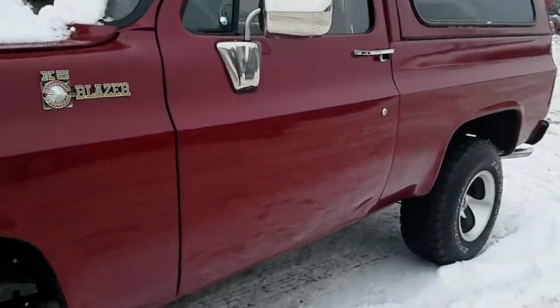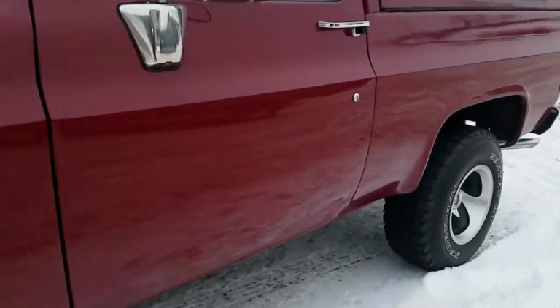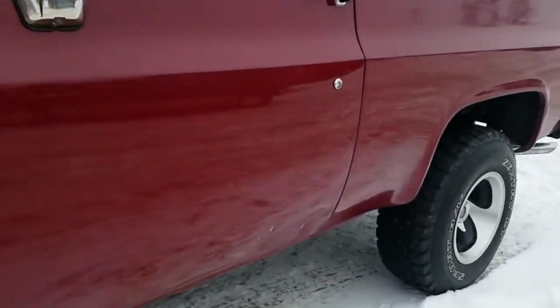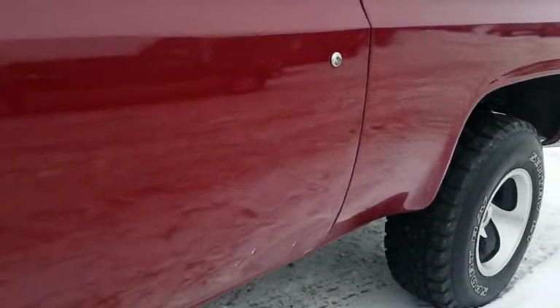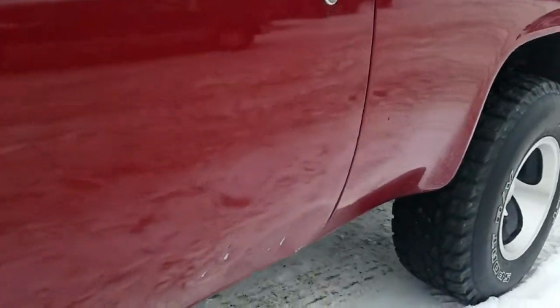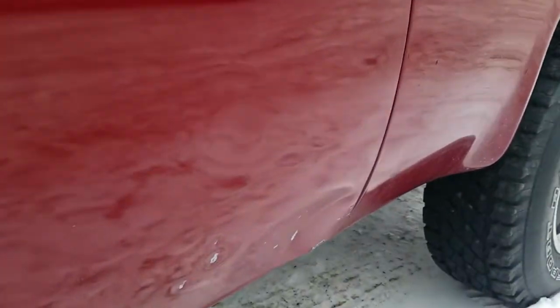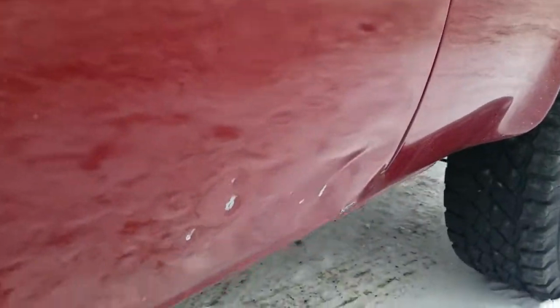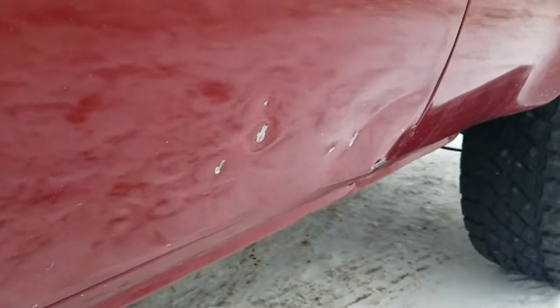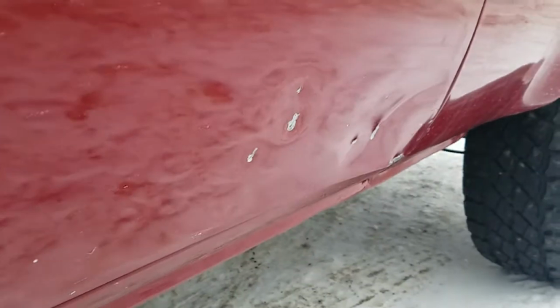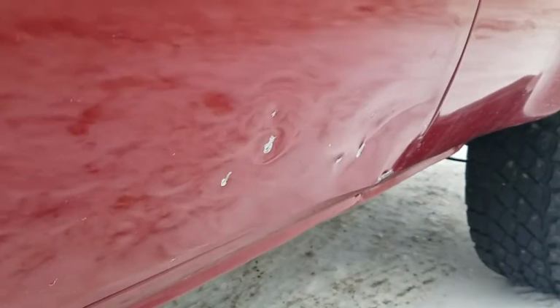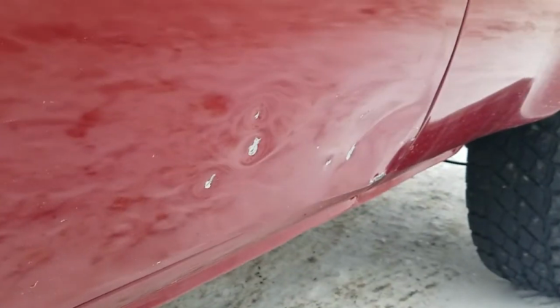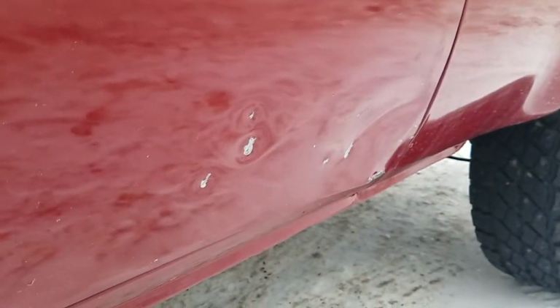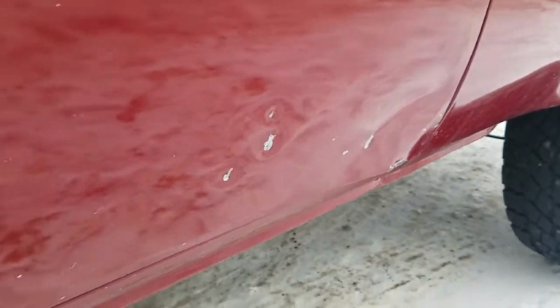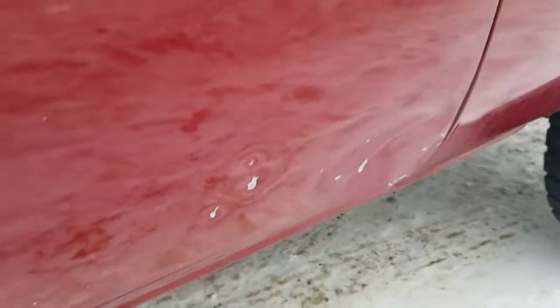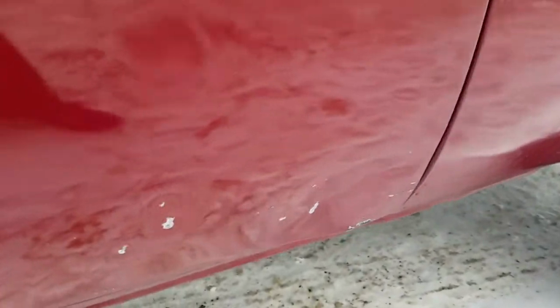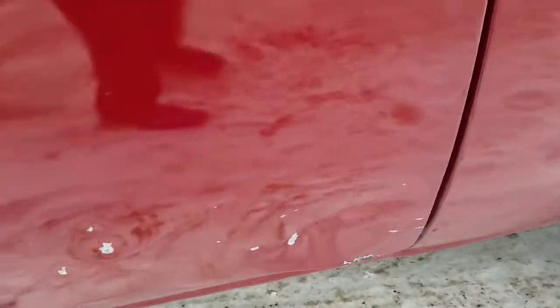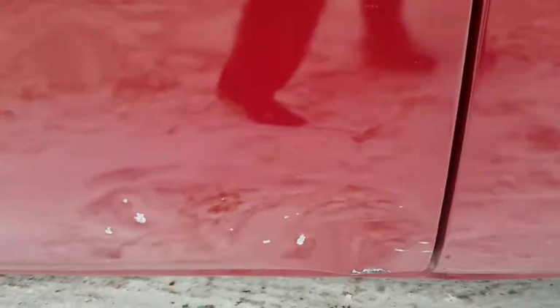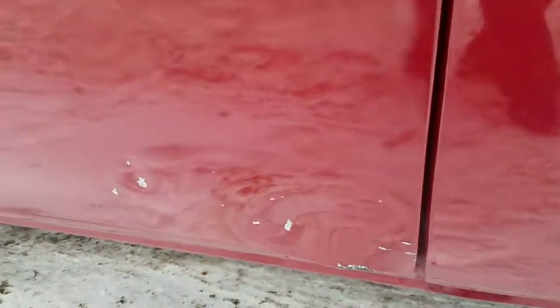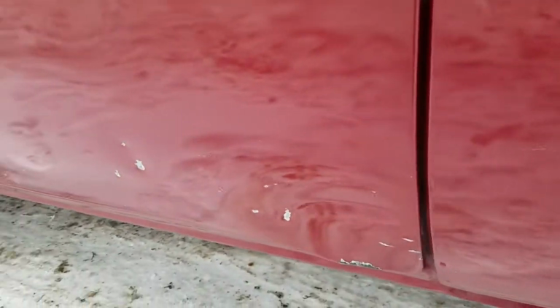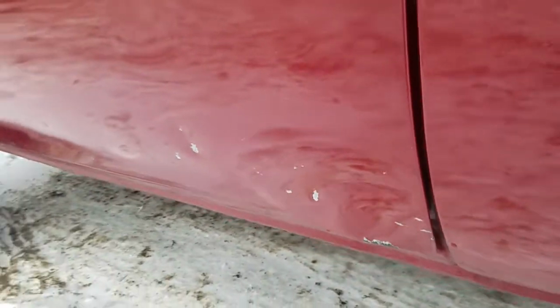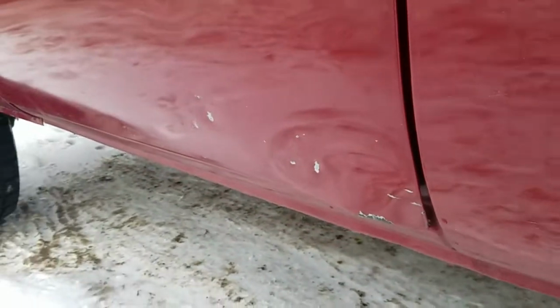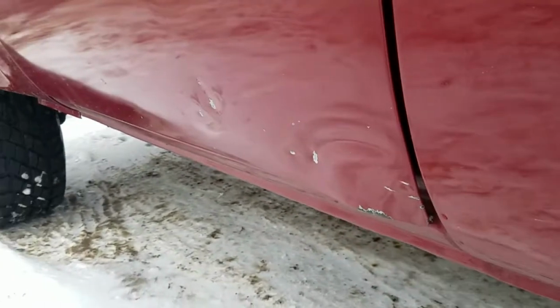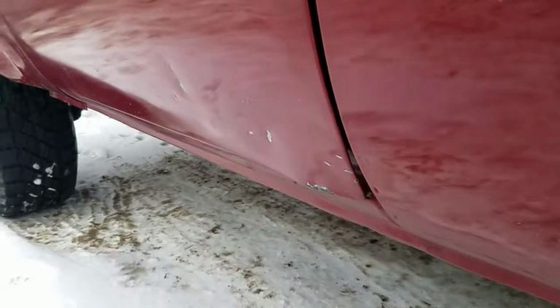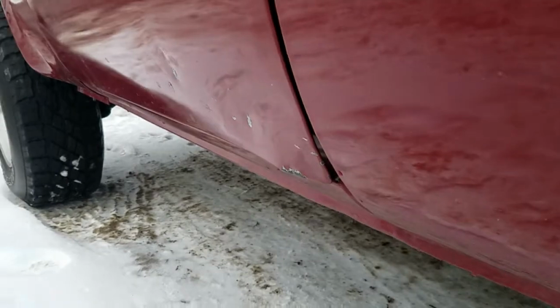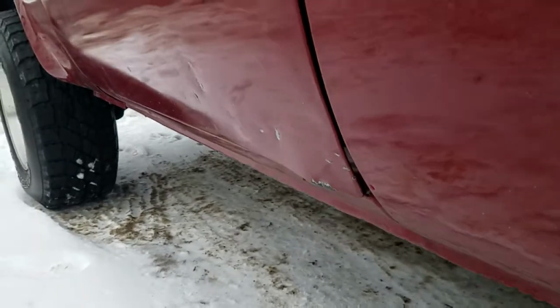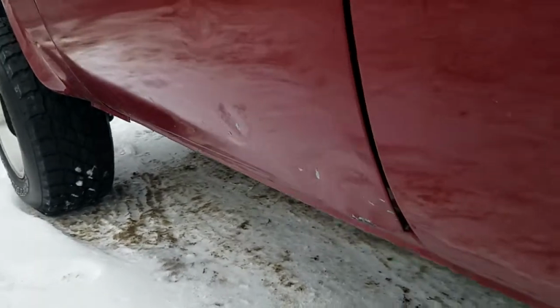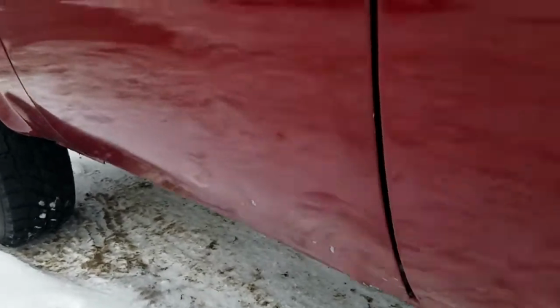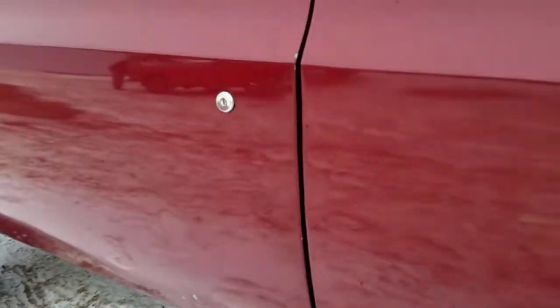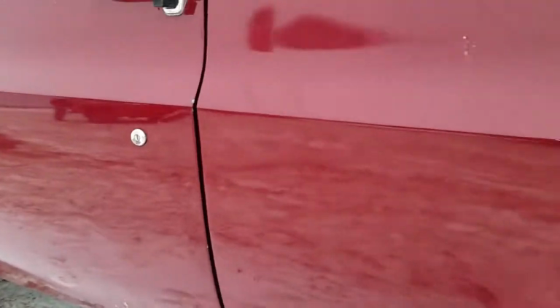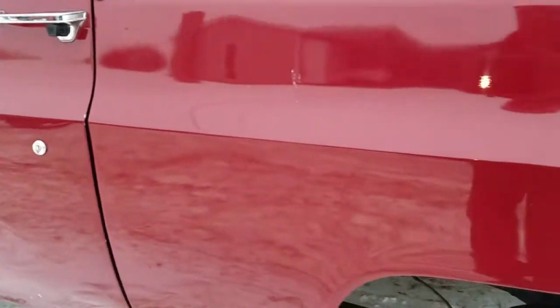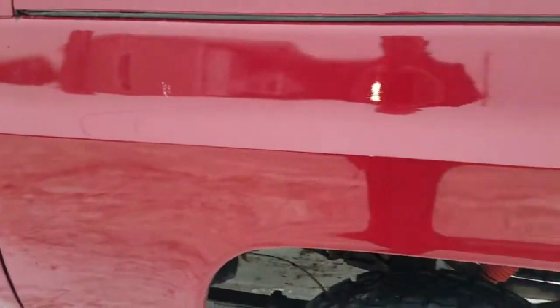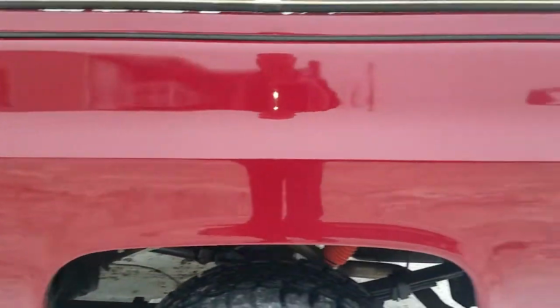This is the only damage really found on the vehicle — bottom of that door skin. Somebody caught it on who knows what, but the door skin lips are real clean inside.